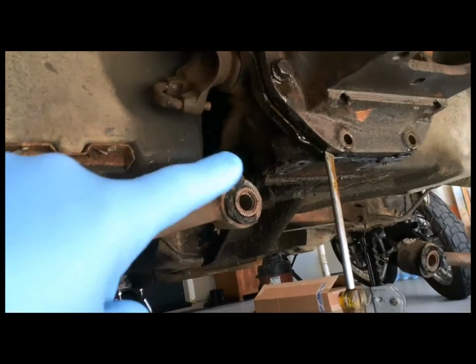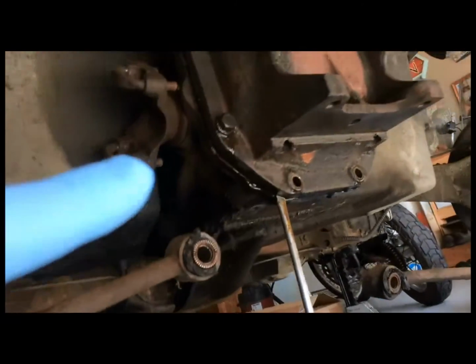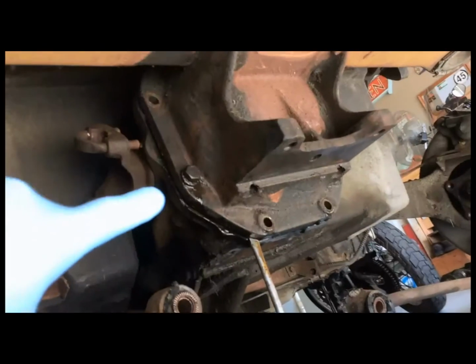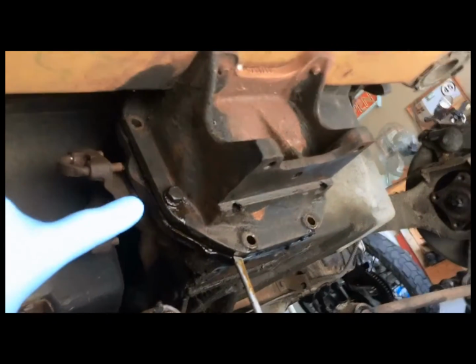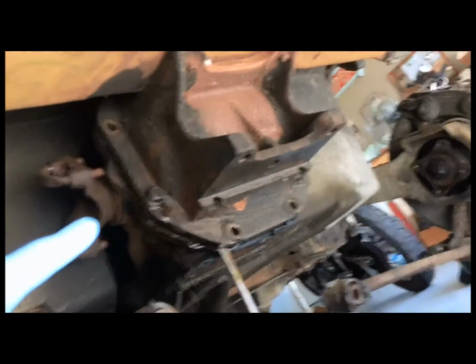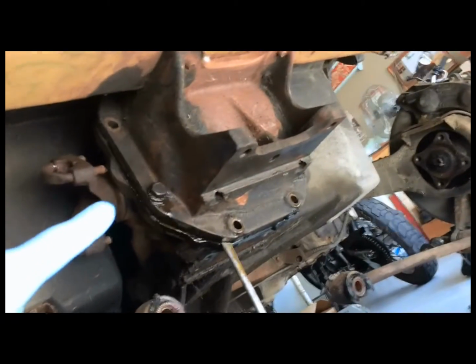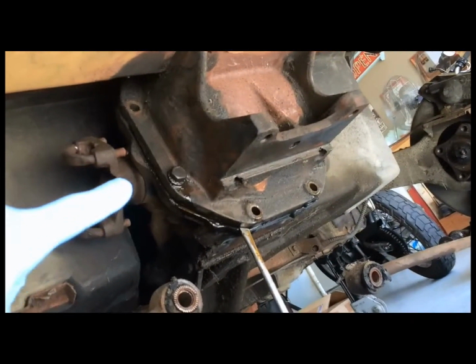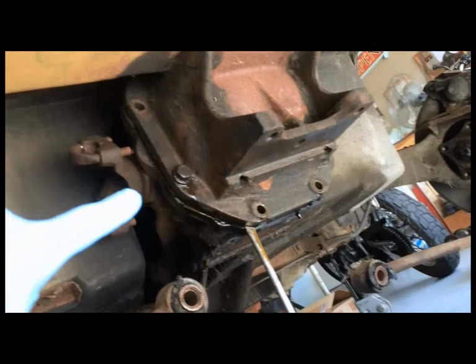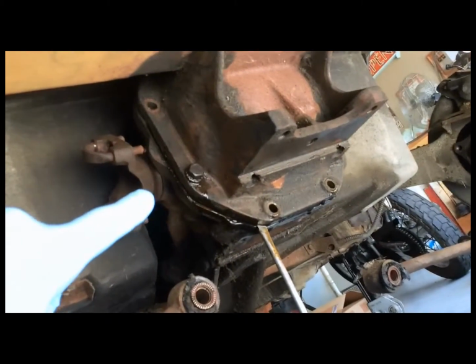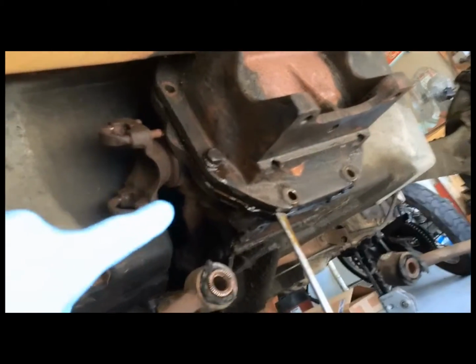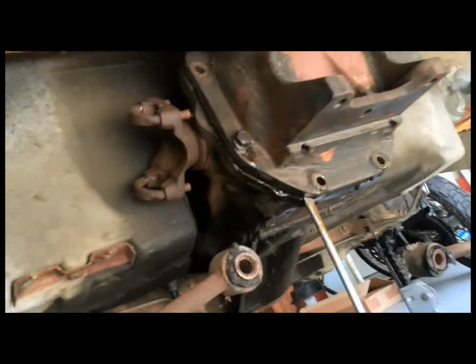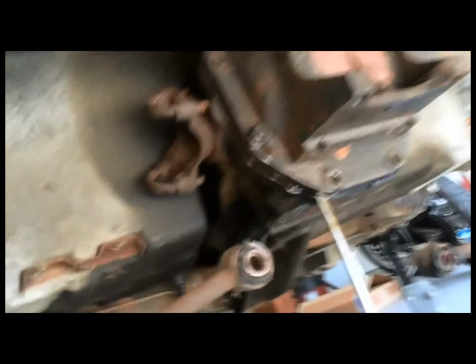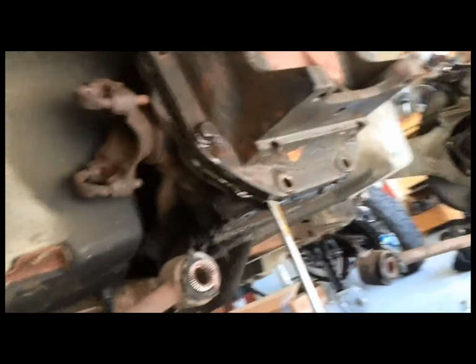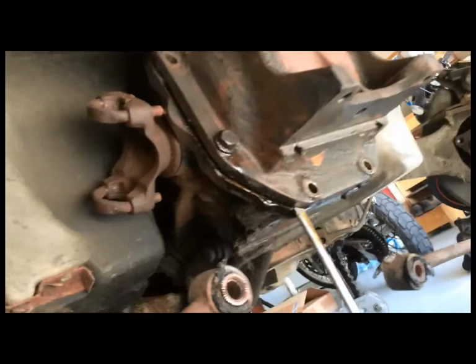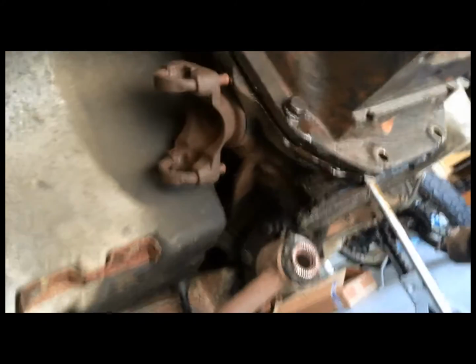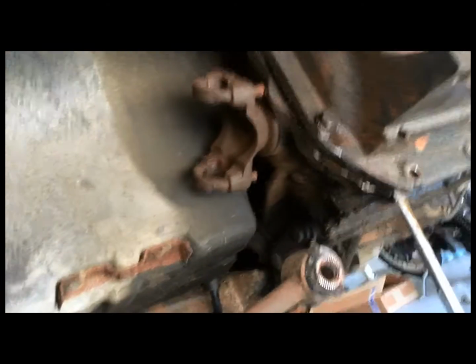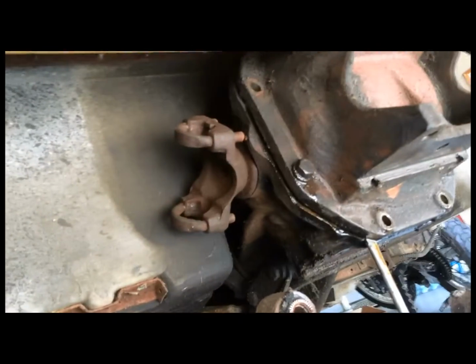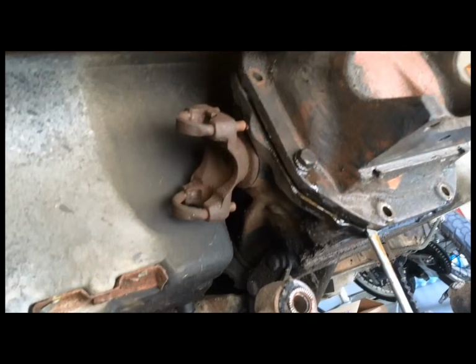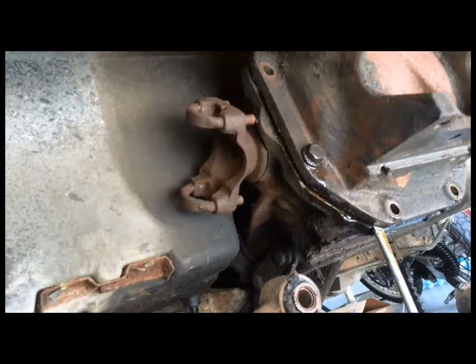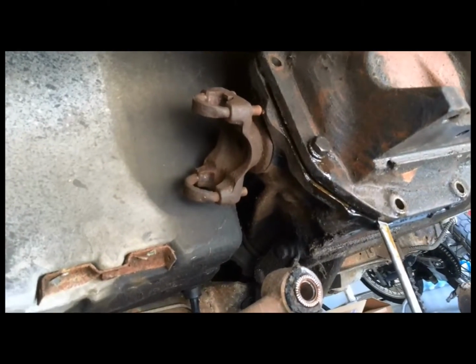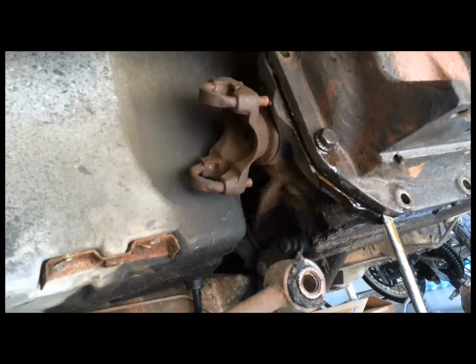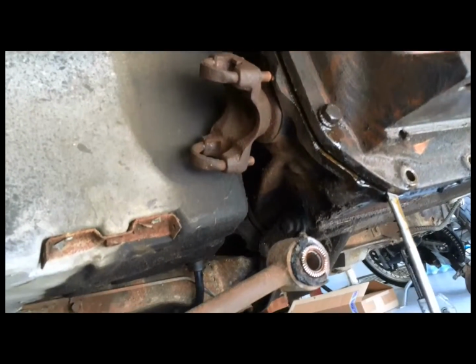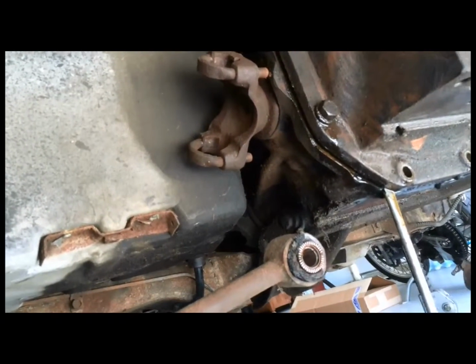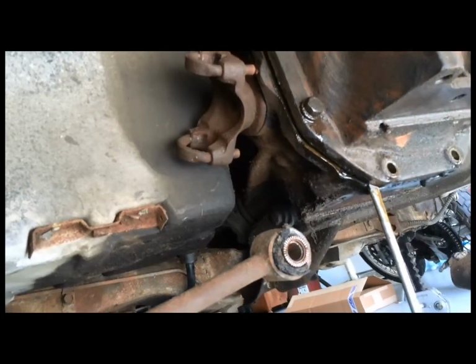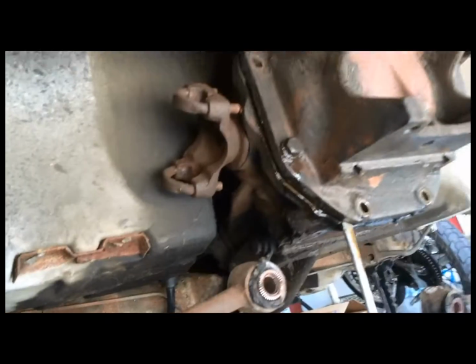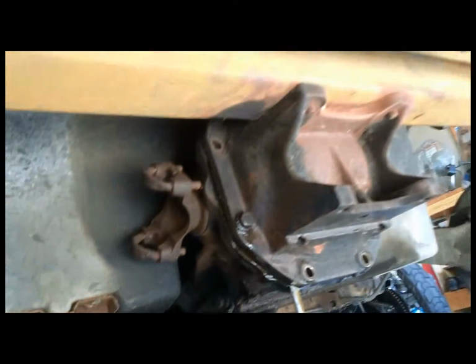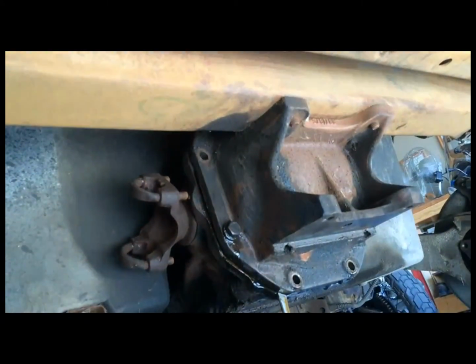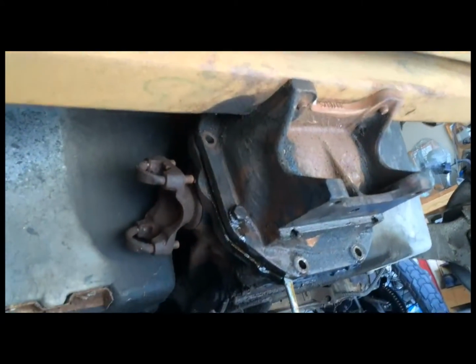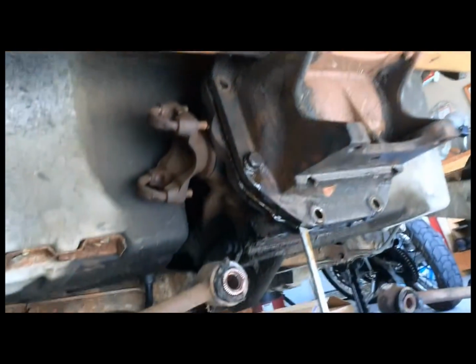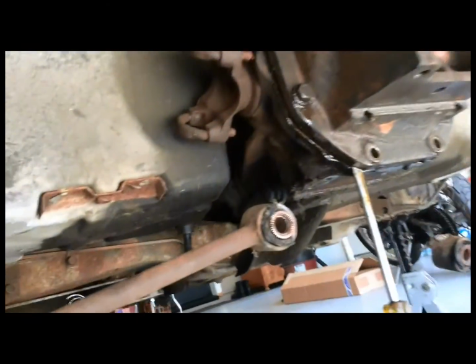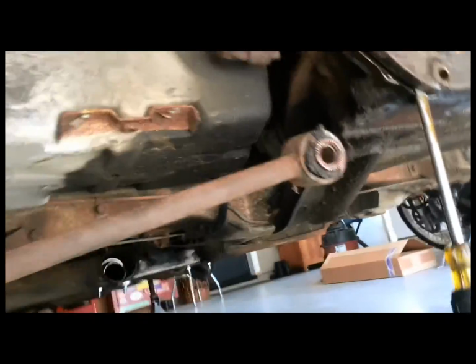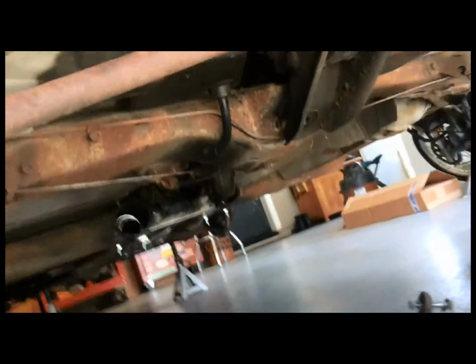Right now I've split the differential and I'm getting ready to take it off. I'm just letting the oil drain and we'll pull that off momentarily.